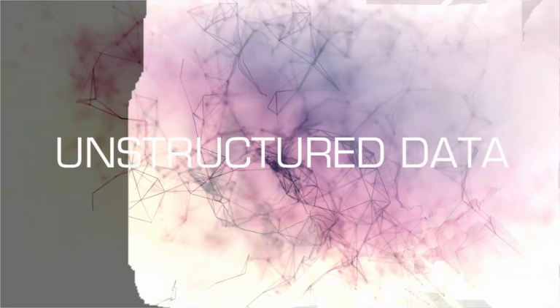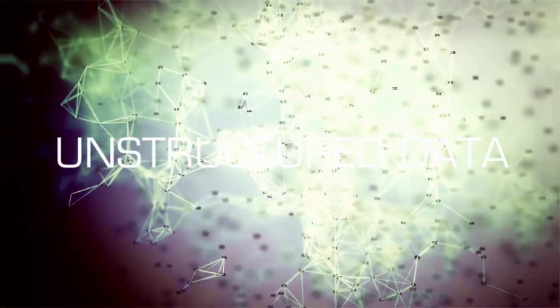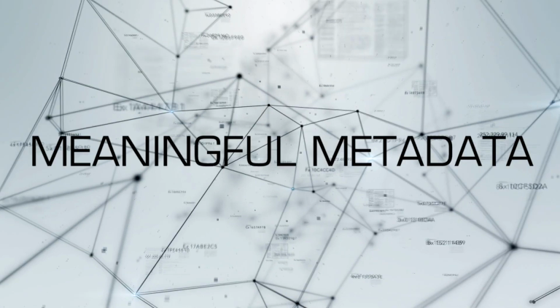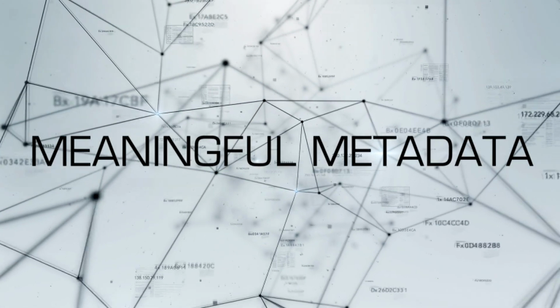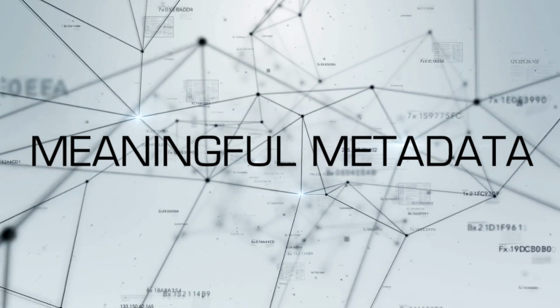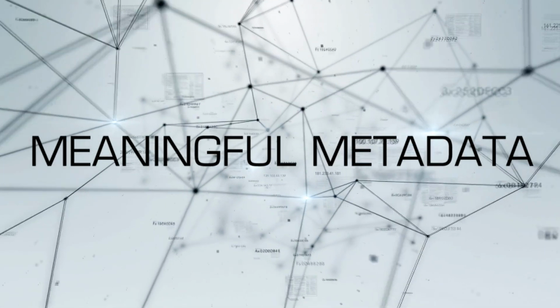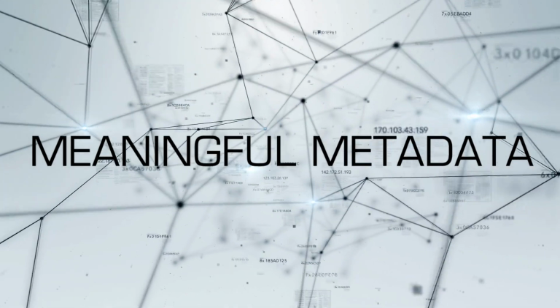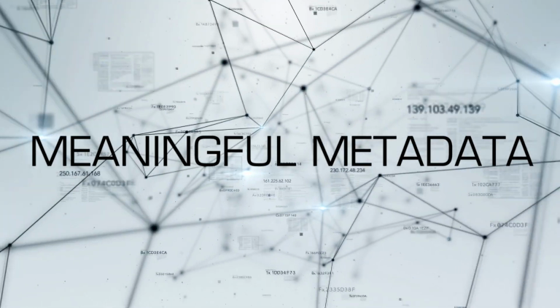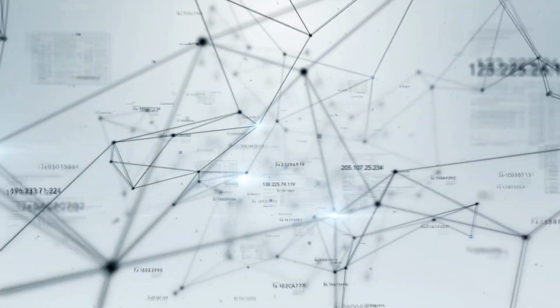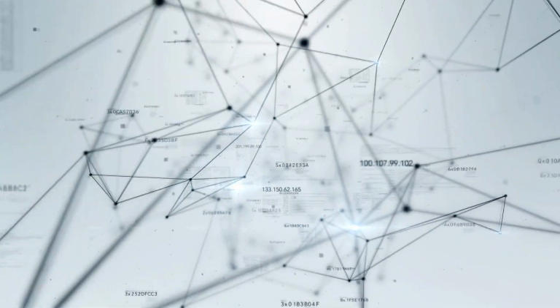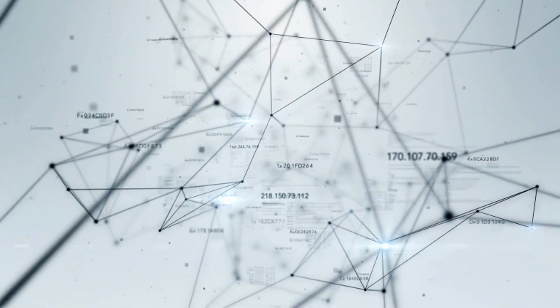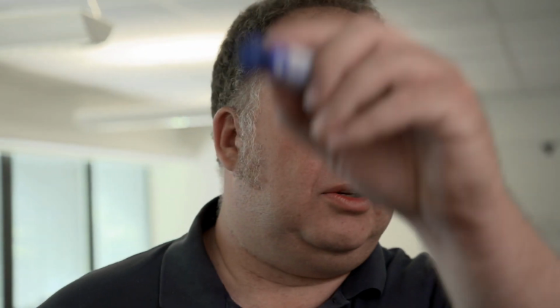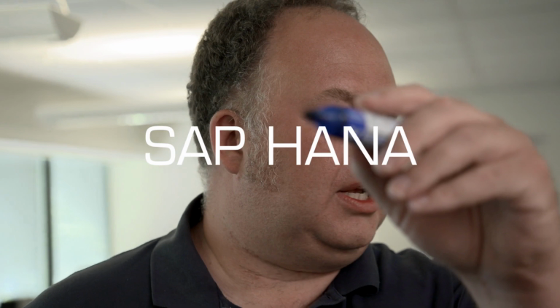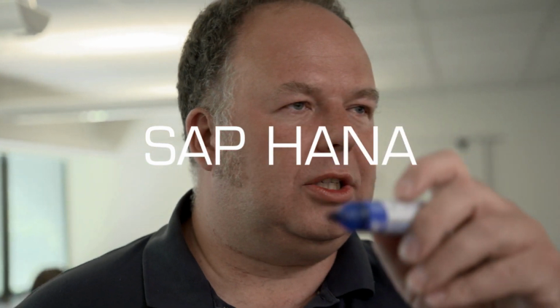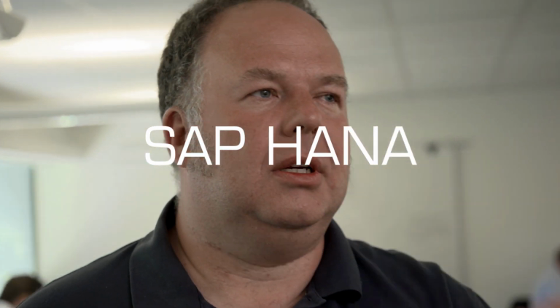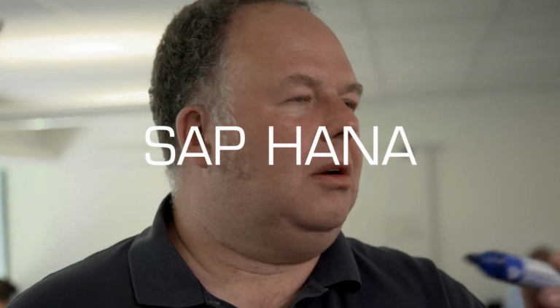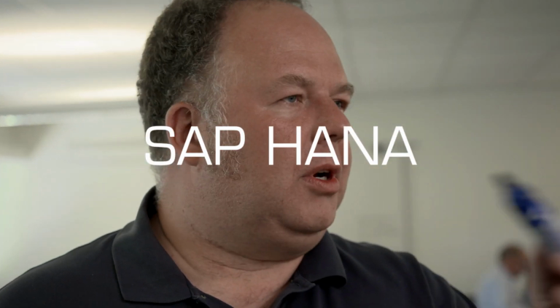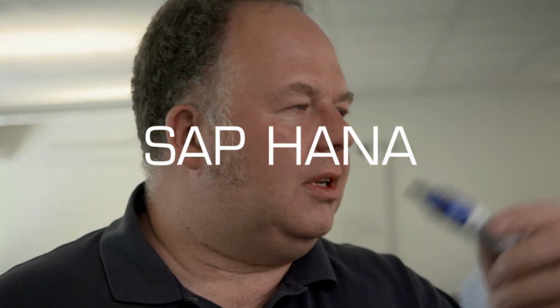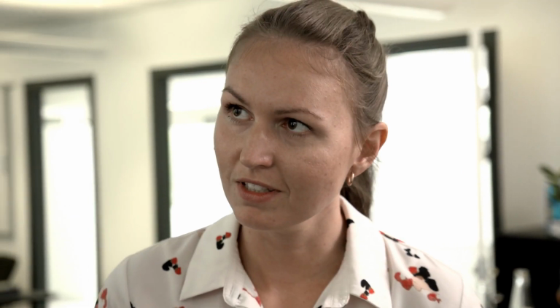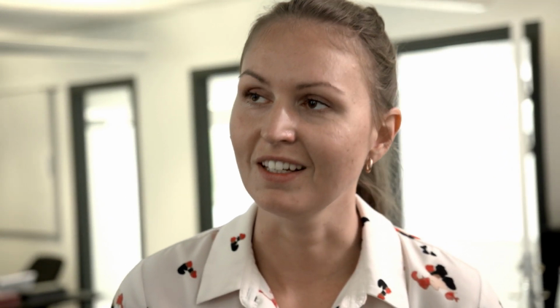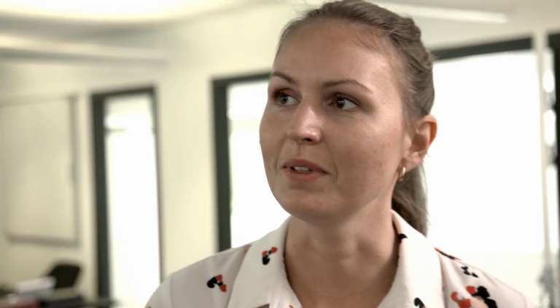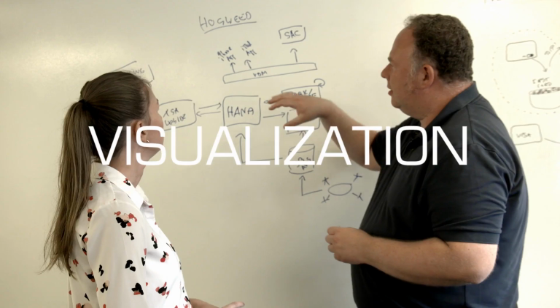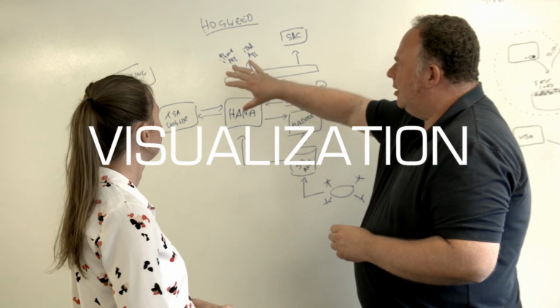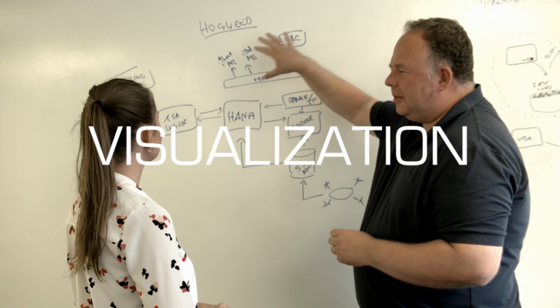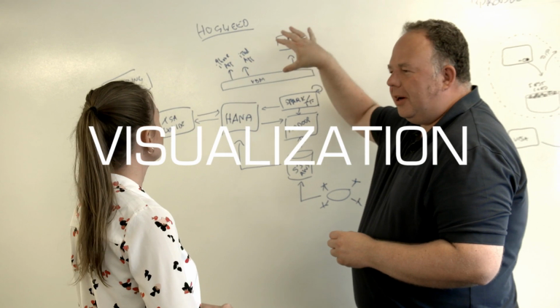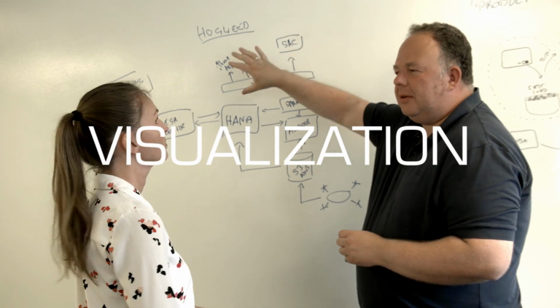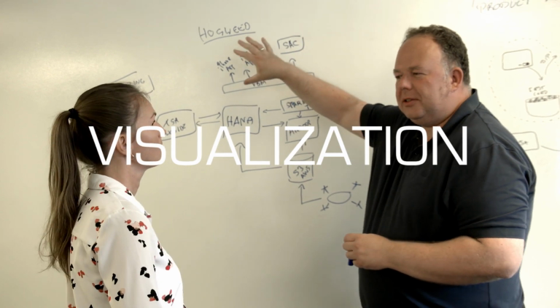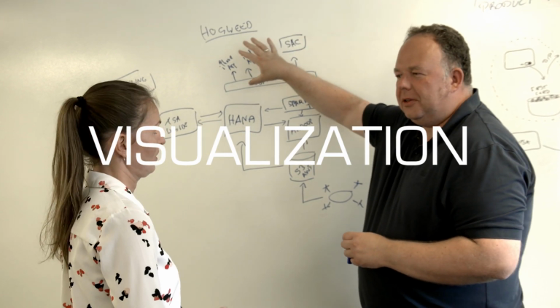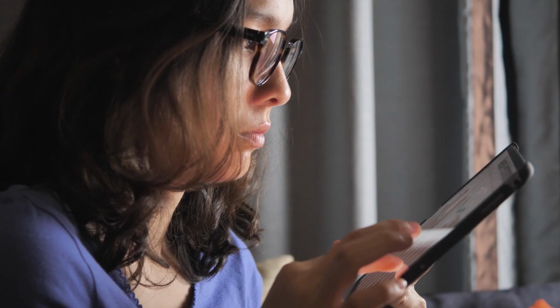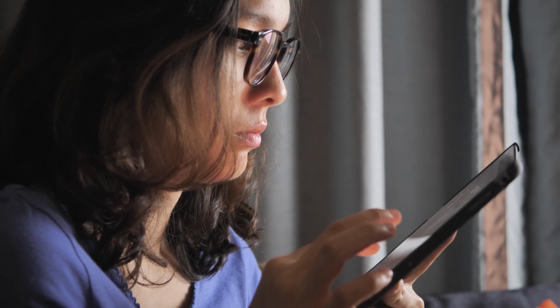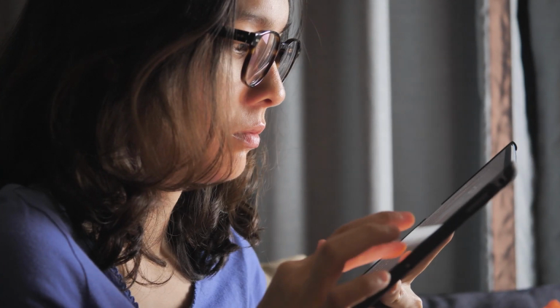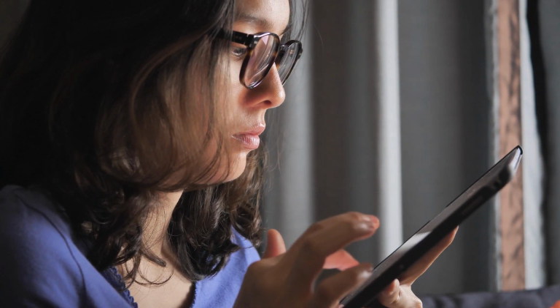We extract meaningful metadata from these images, push them into SAP HANA, and then use SAP Analytics Cloud as a visualization front end to provide management with adequate dashboards.